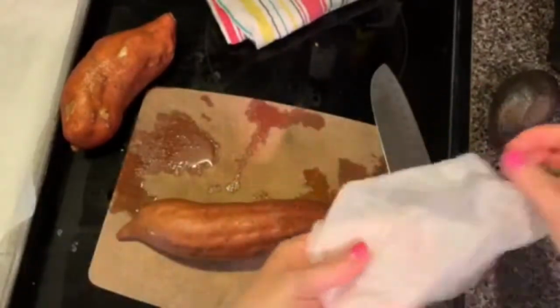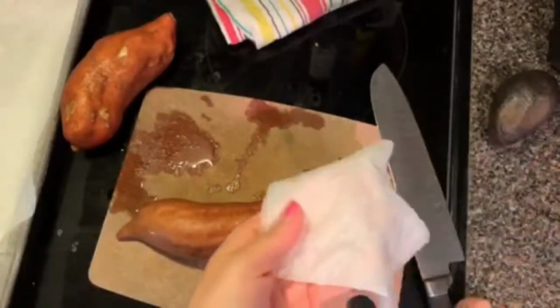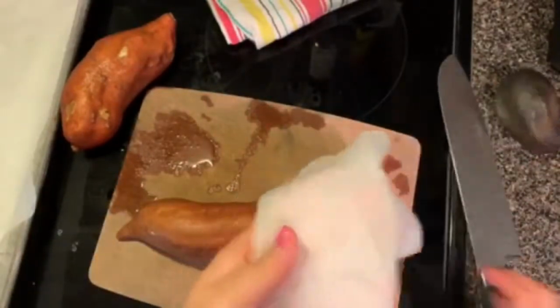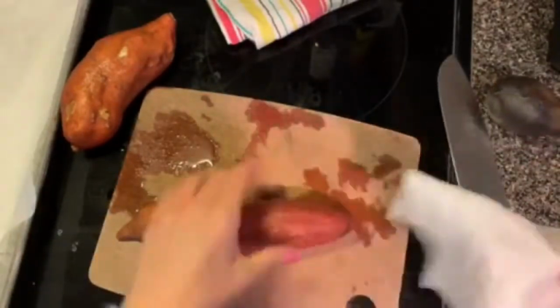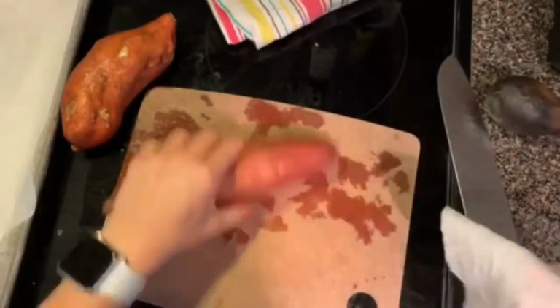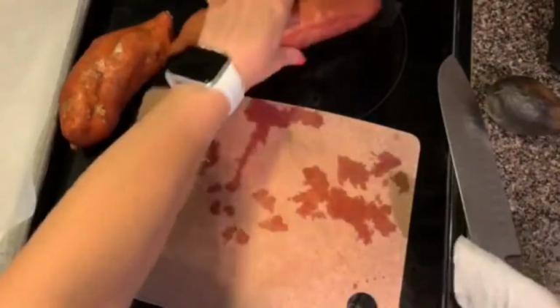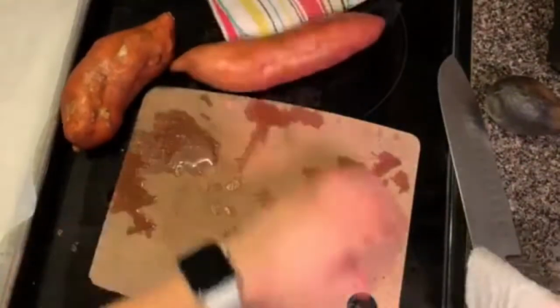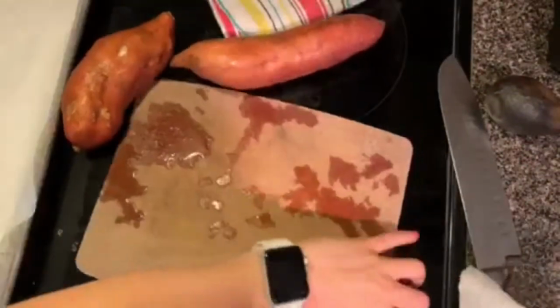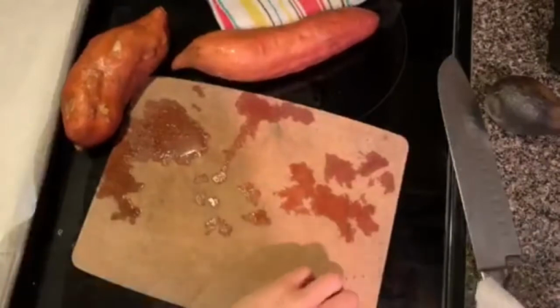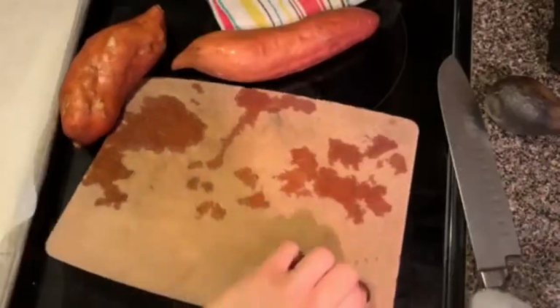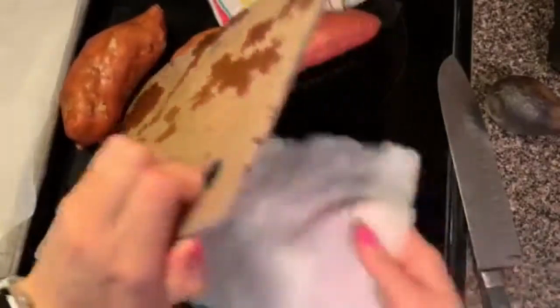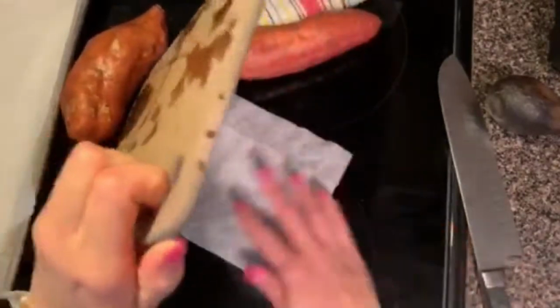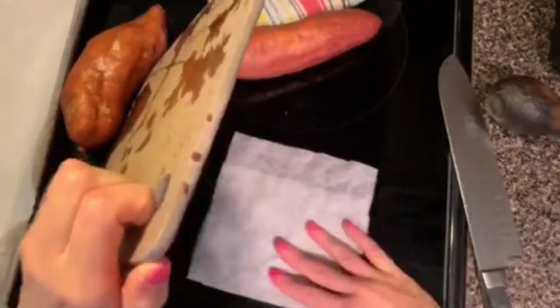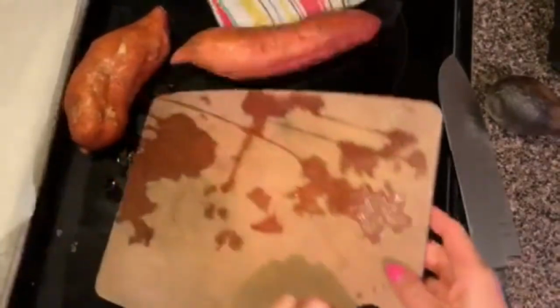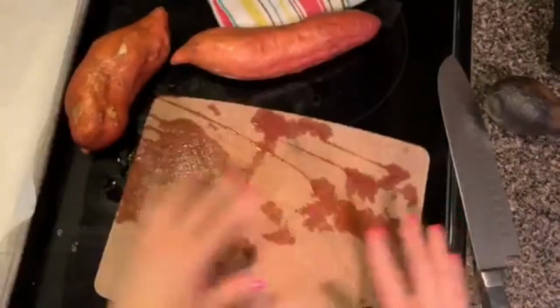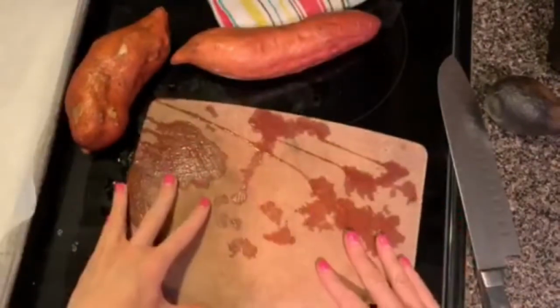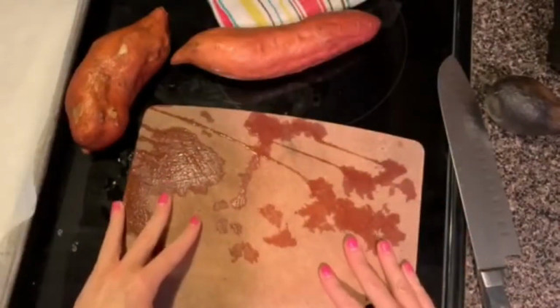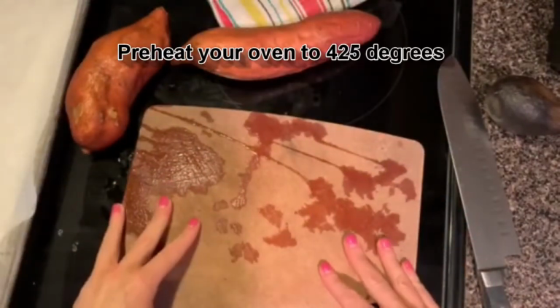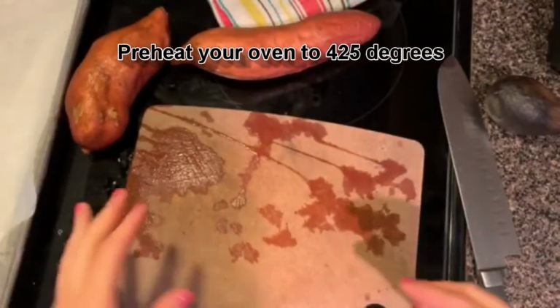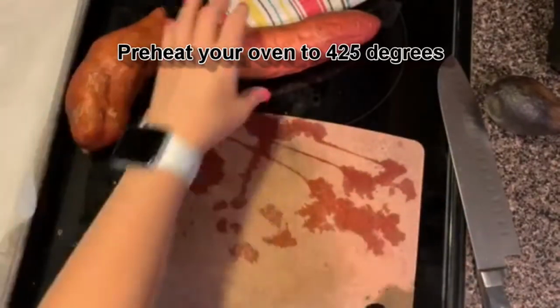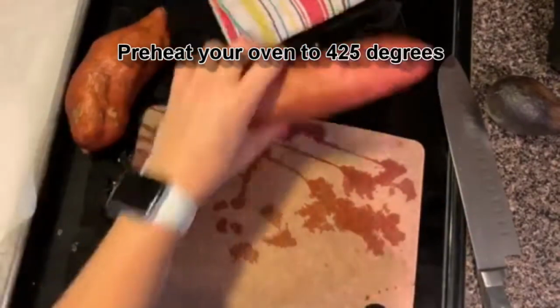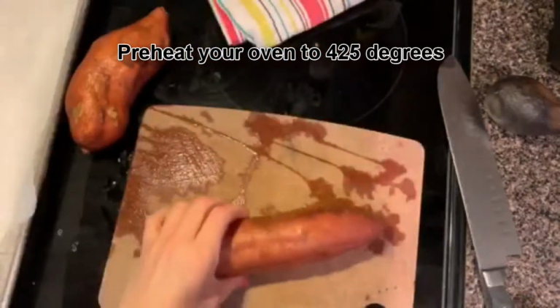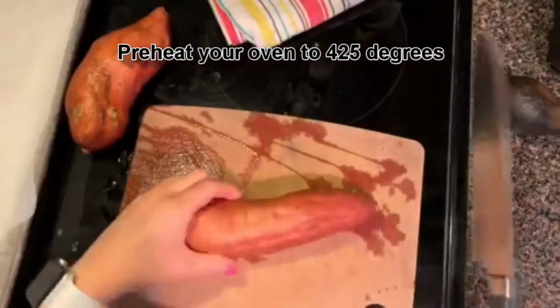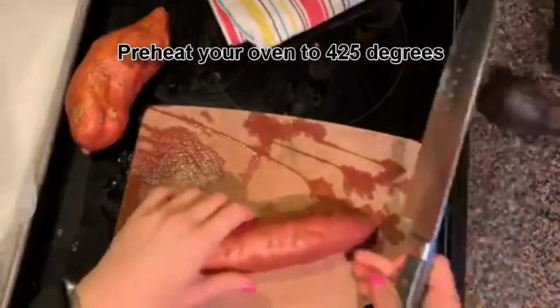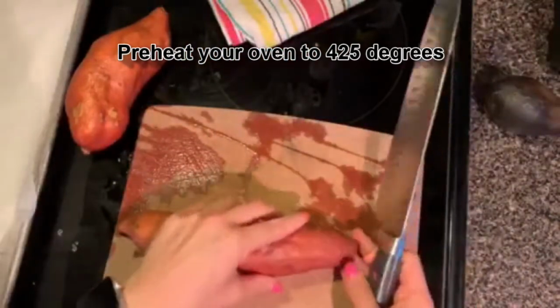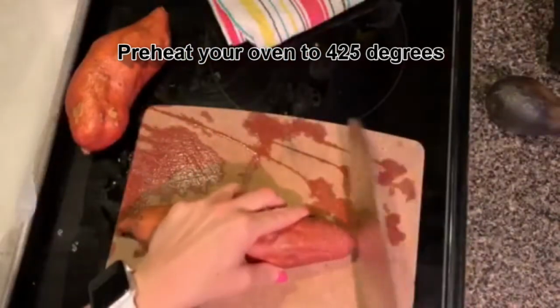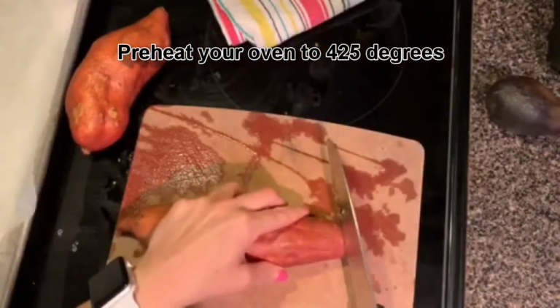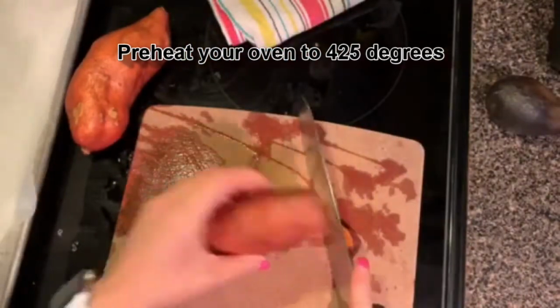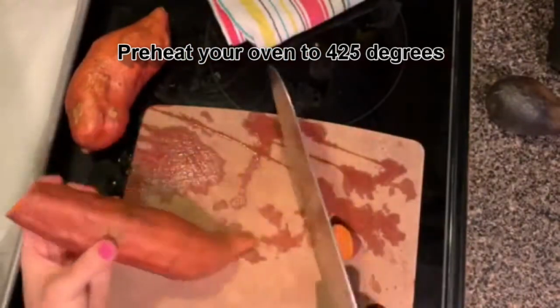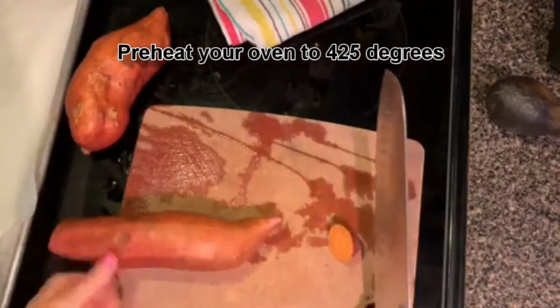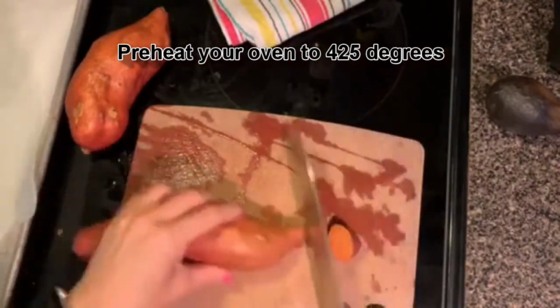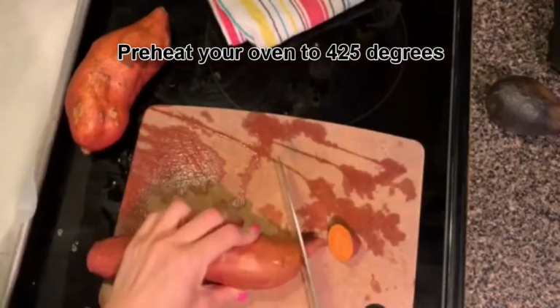The first thing I'm doing is actually securing my cutting board. I just cleaned the potatoes, that's why the cutting board is wet. If you just dampen a paper towel and put it underneath your cutting board, it does not move.